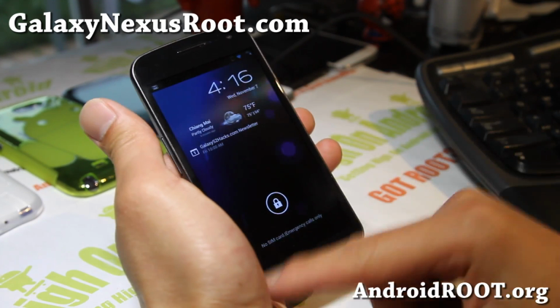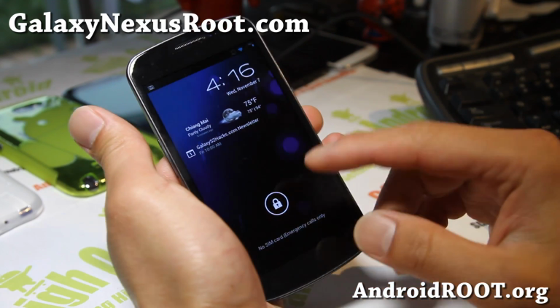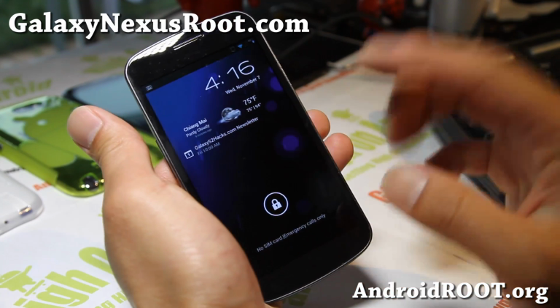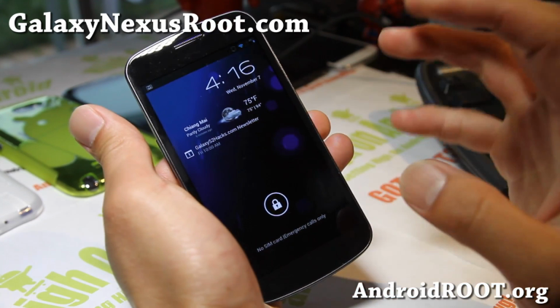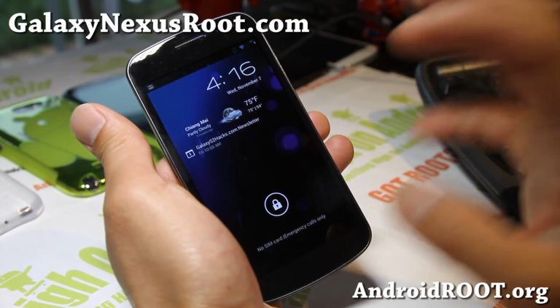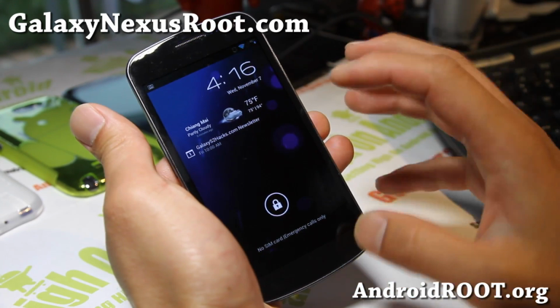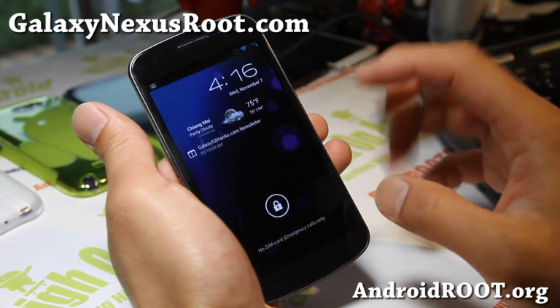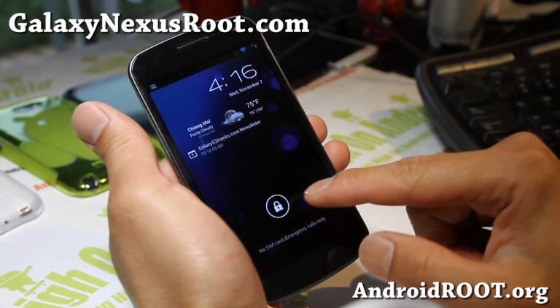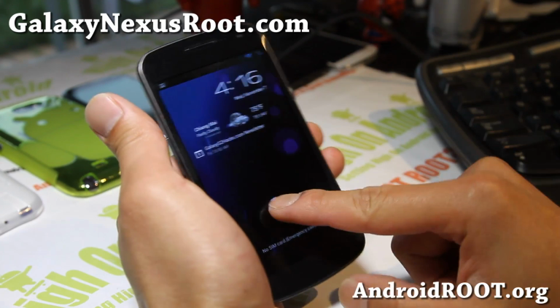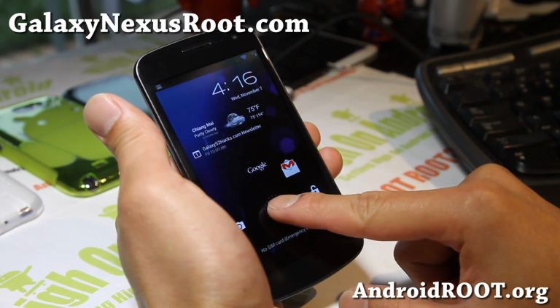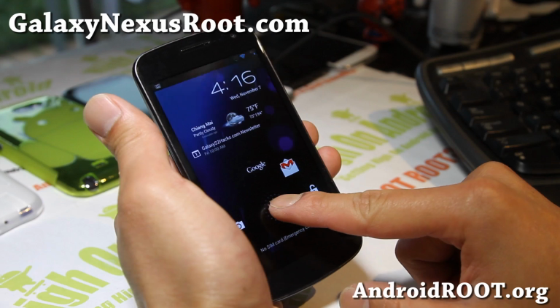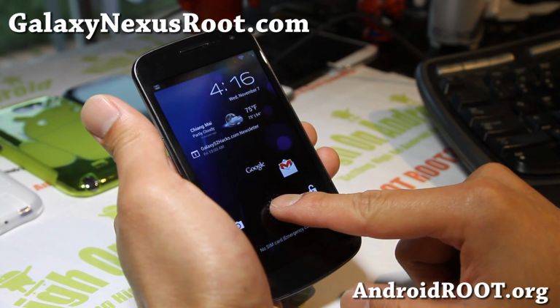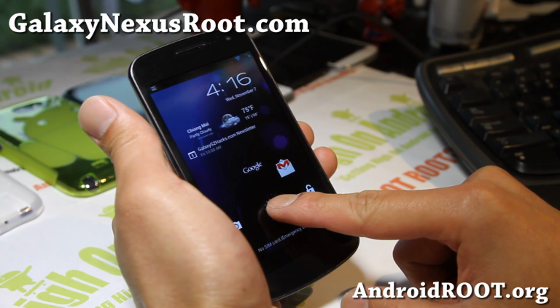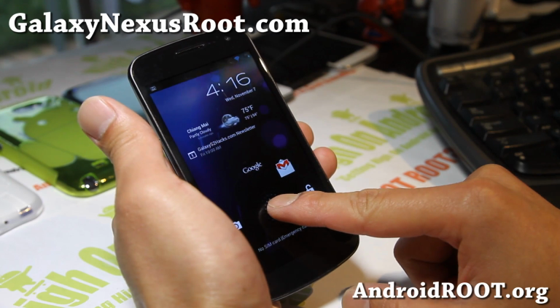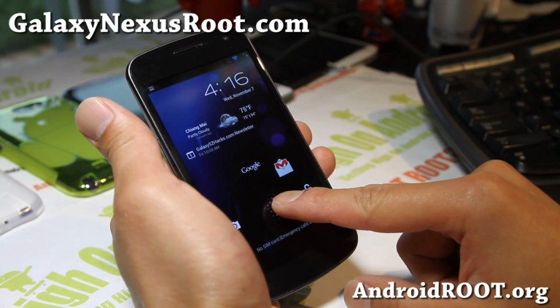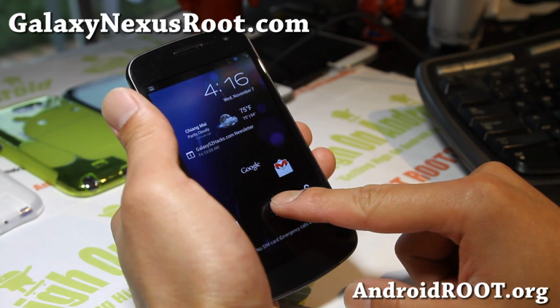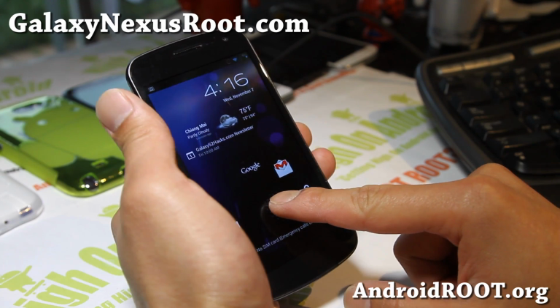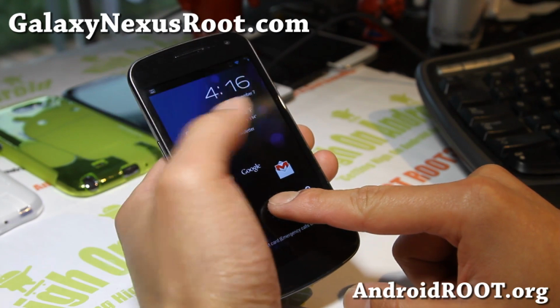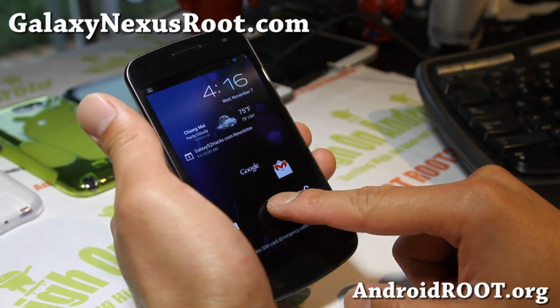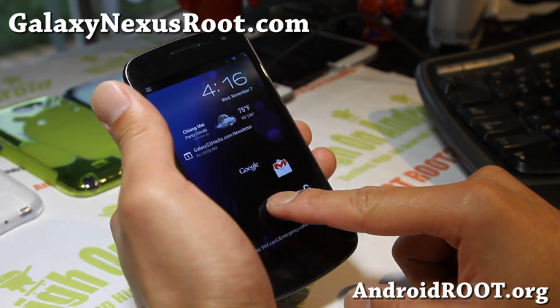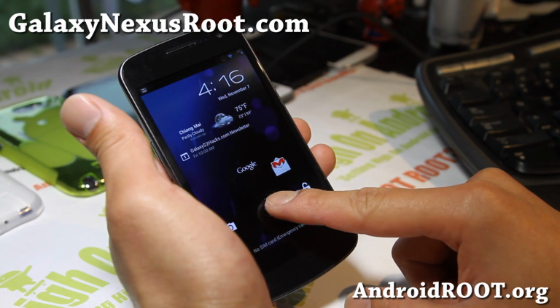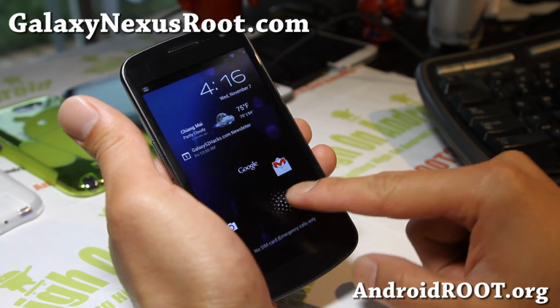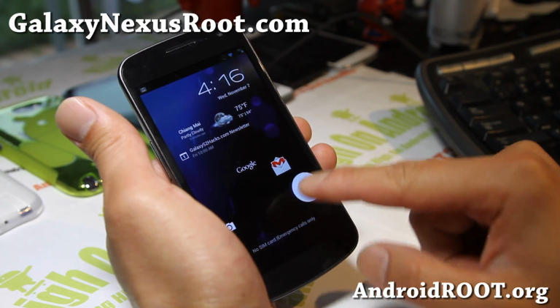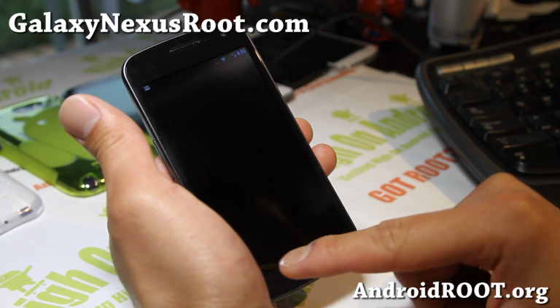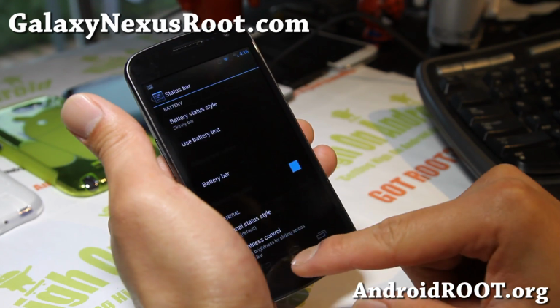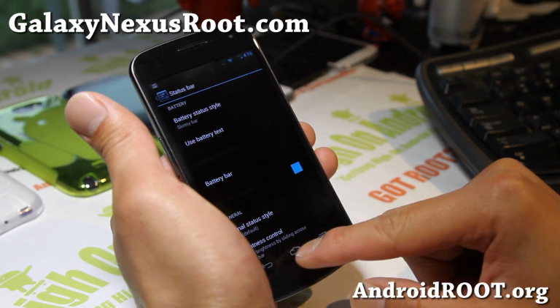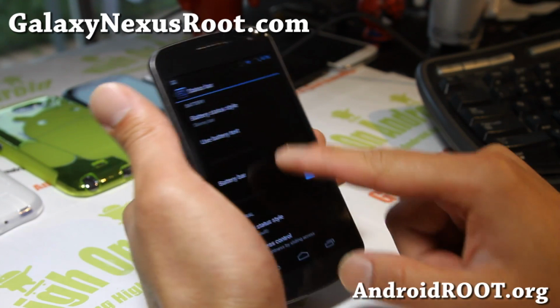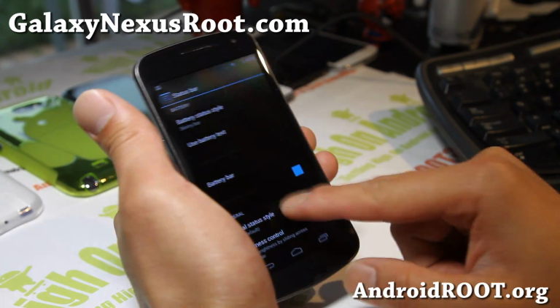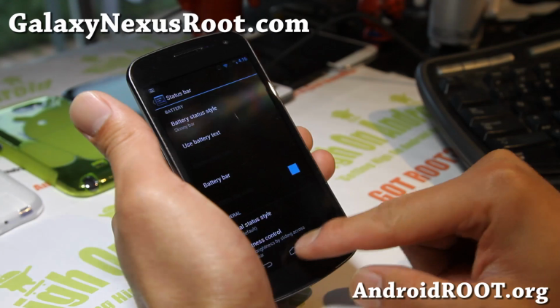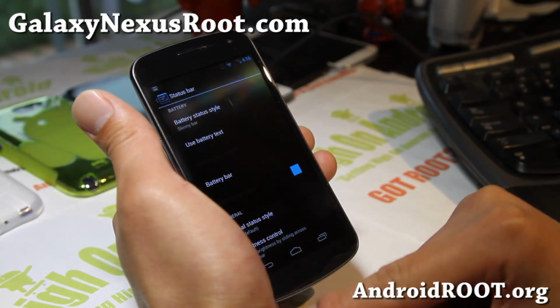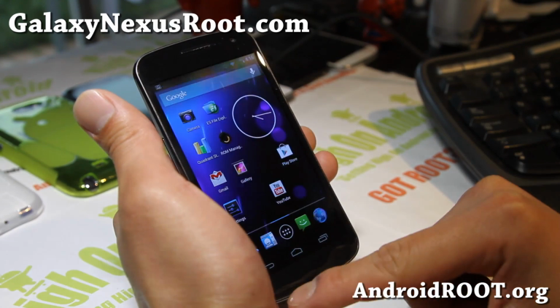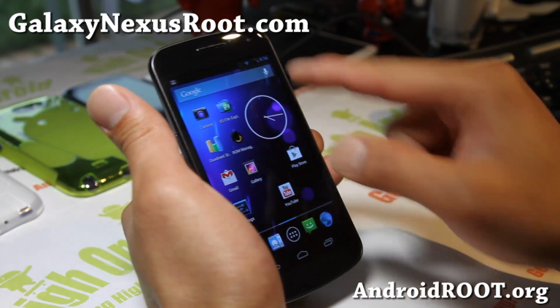This one is very similar to AOKP ROM, slightly different. This is actually built off the sources — let me show you around.